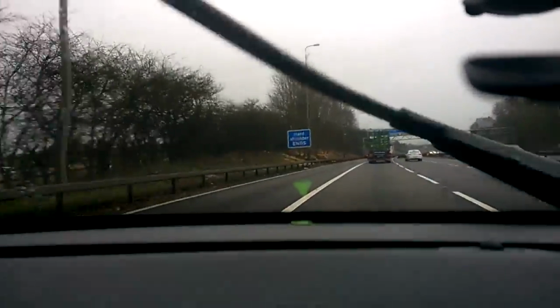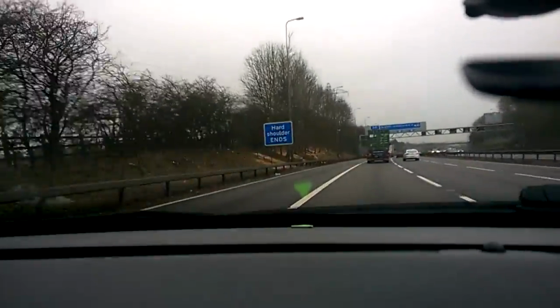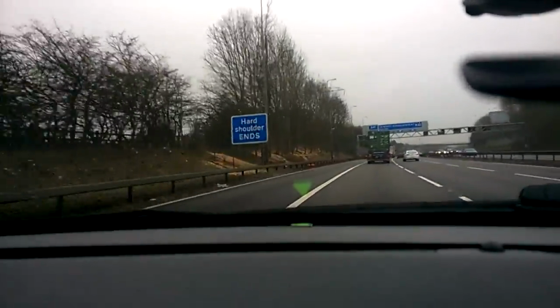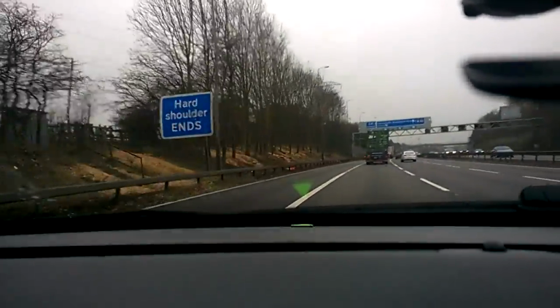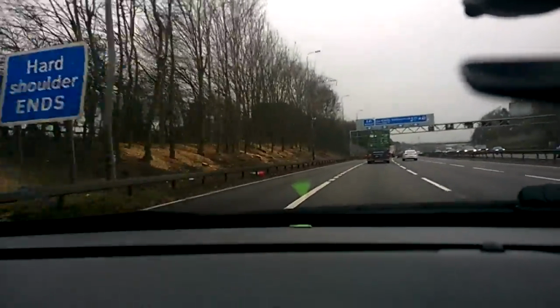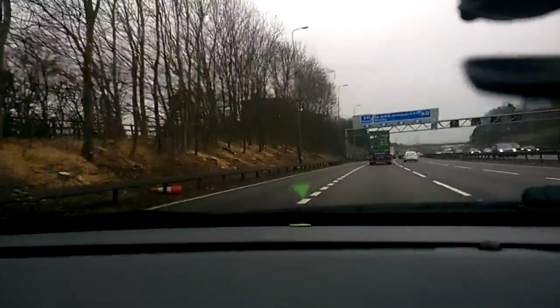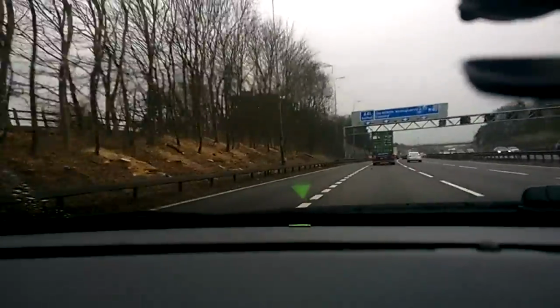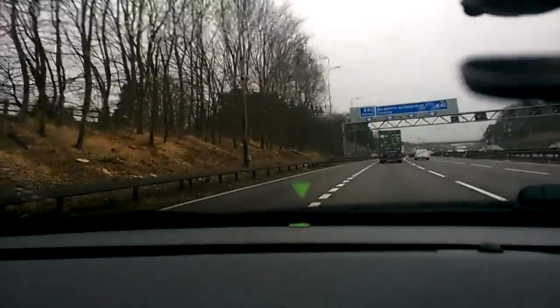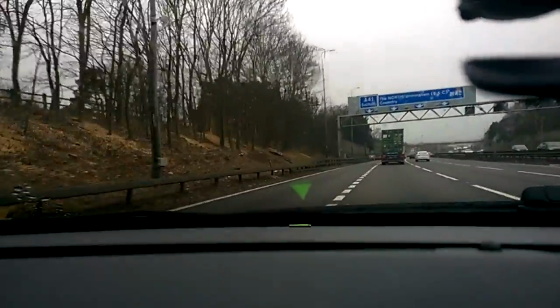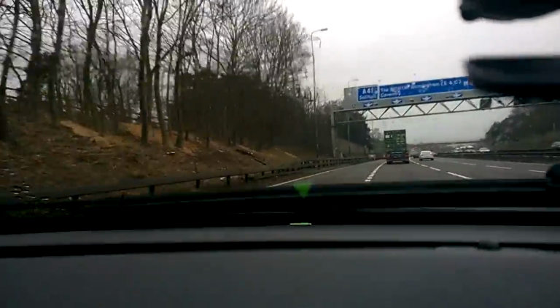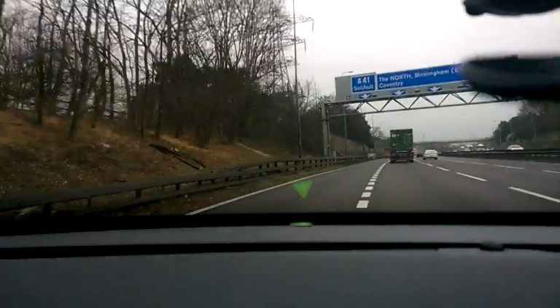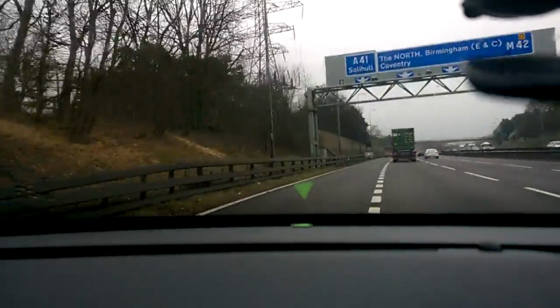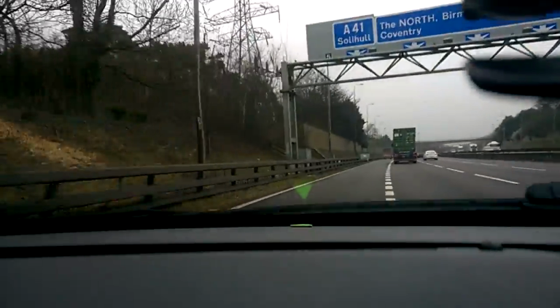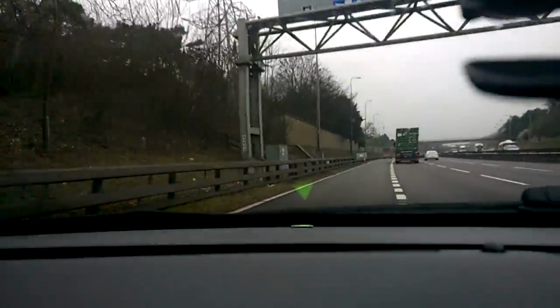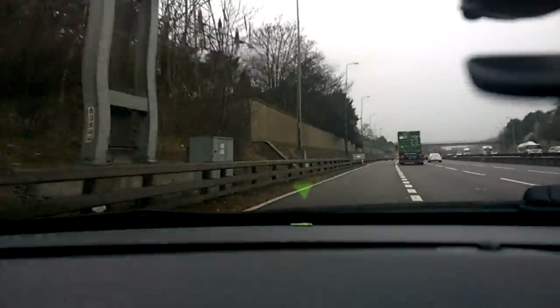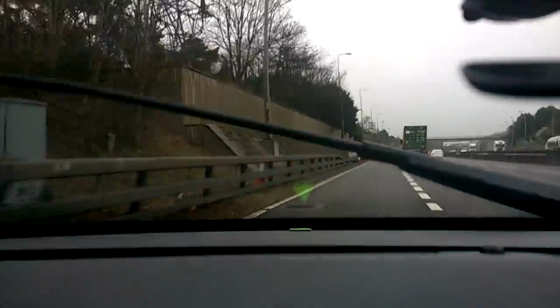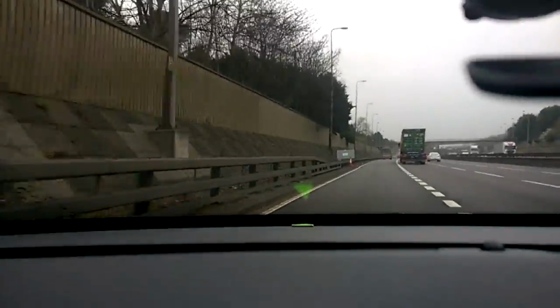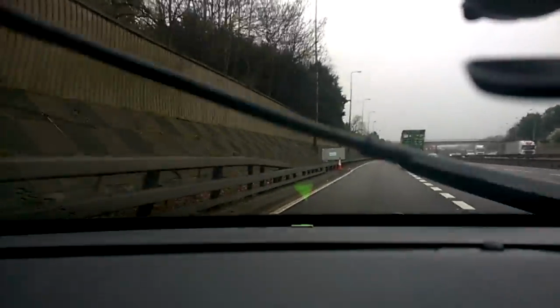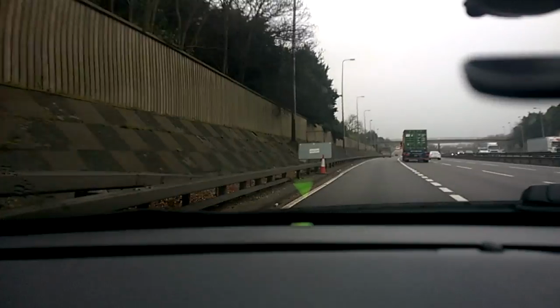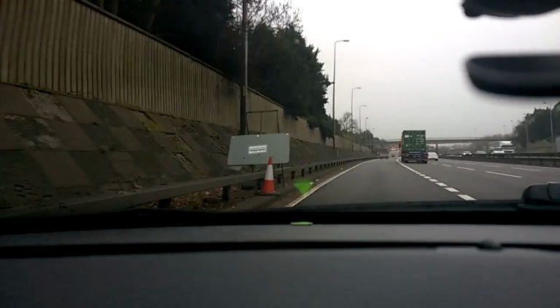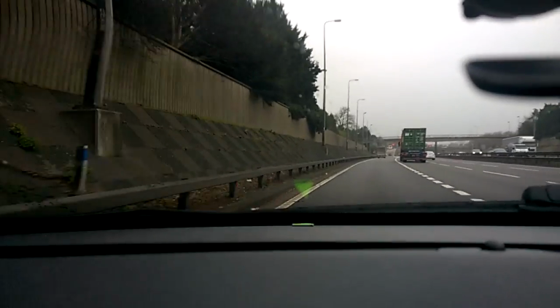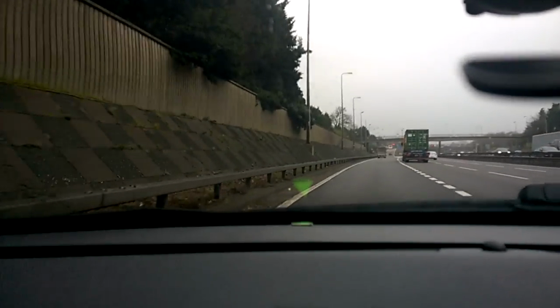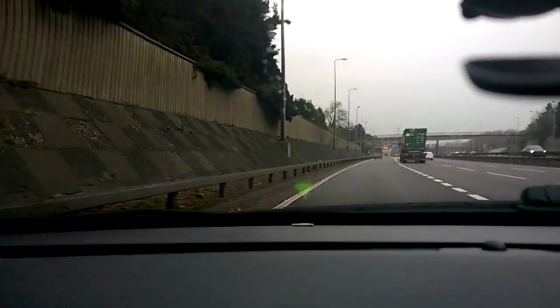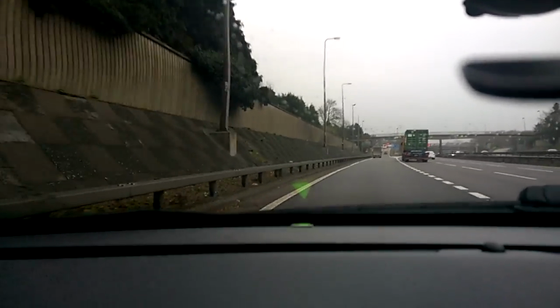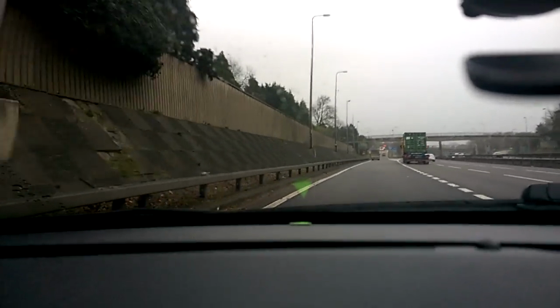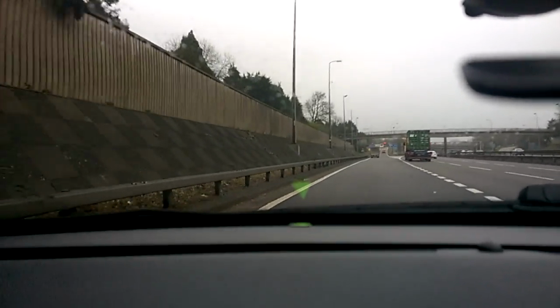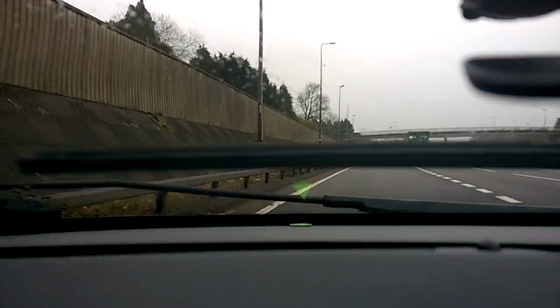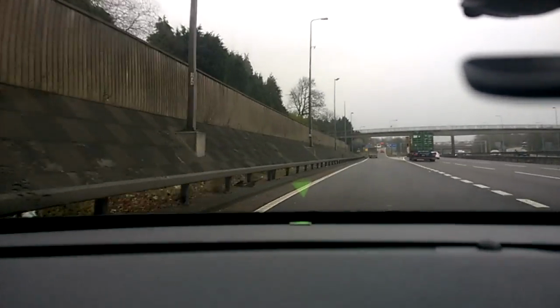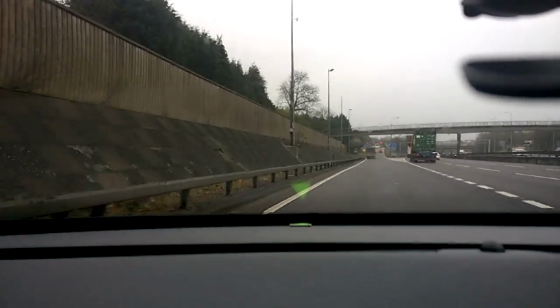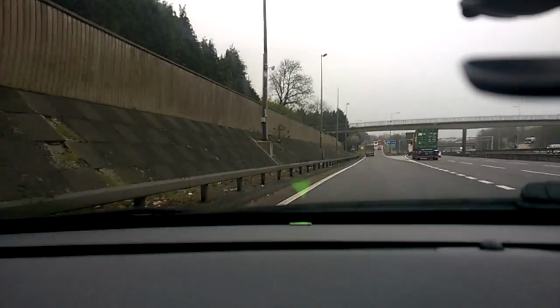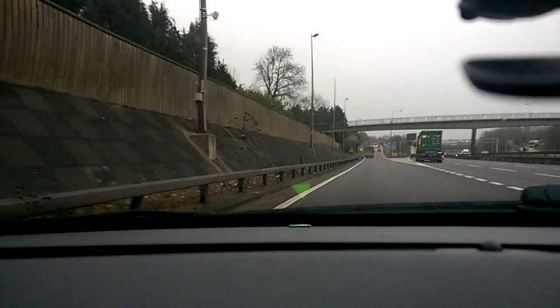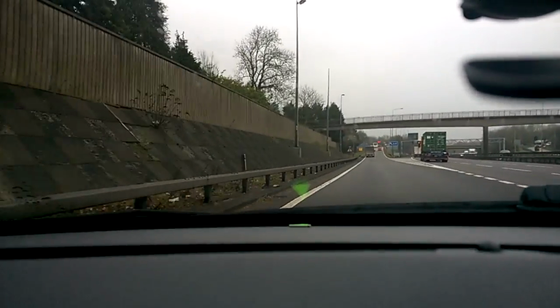I'm going to put my left signal on. I've got a broken line showing that there is a junction coming up — it's actually a junction line. I can keep my signal on until I'm well into the left hand side of that junction line; now I can cancel the signal.